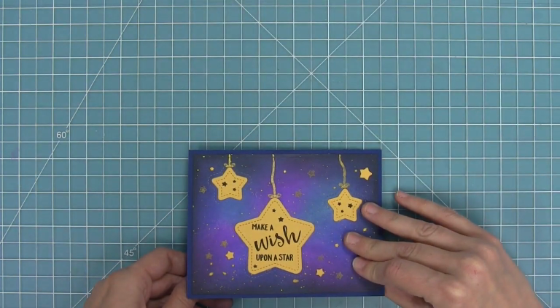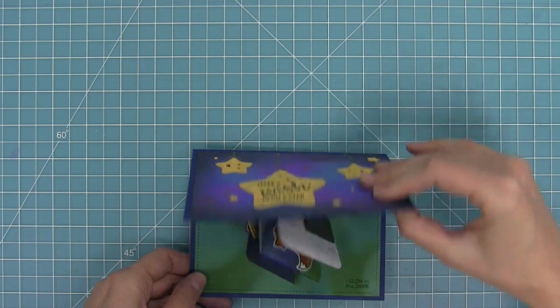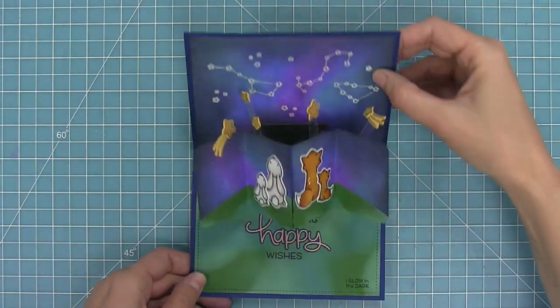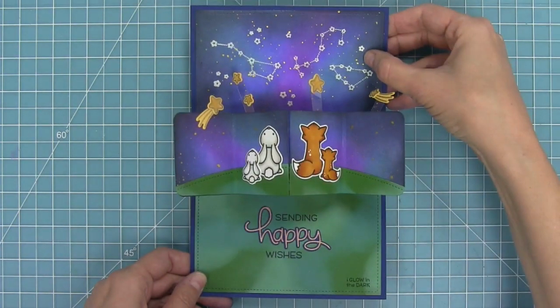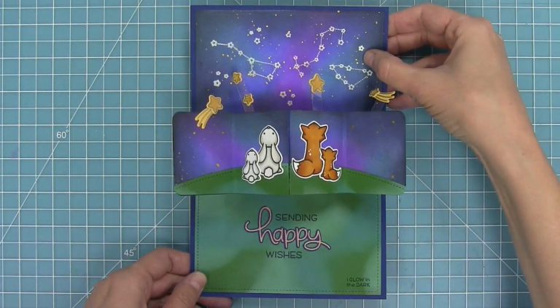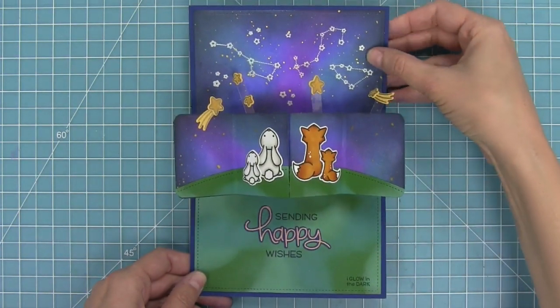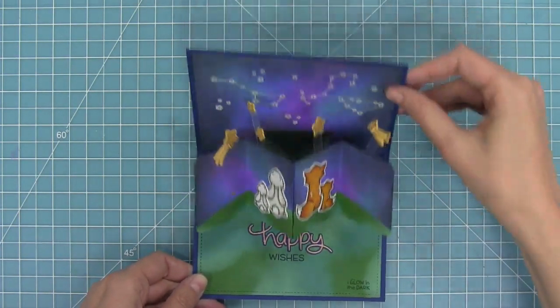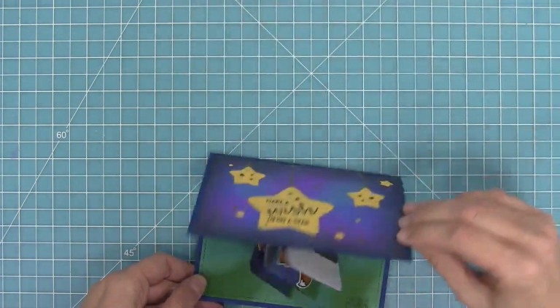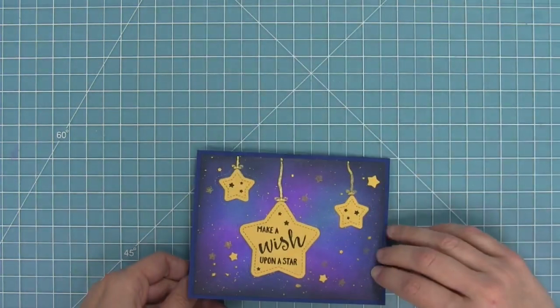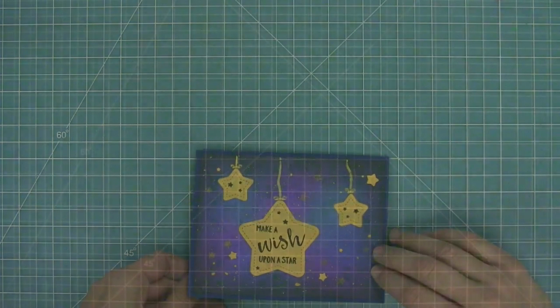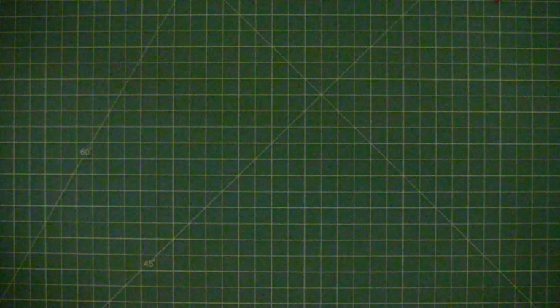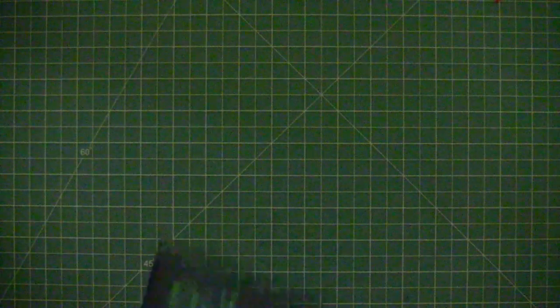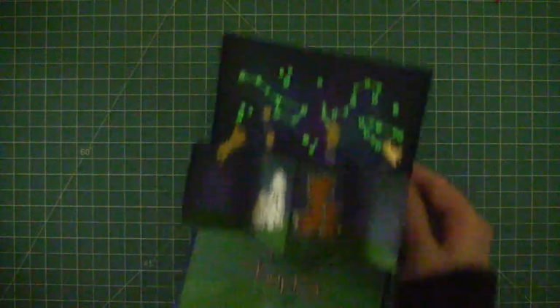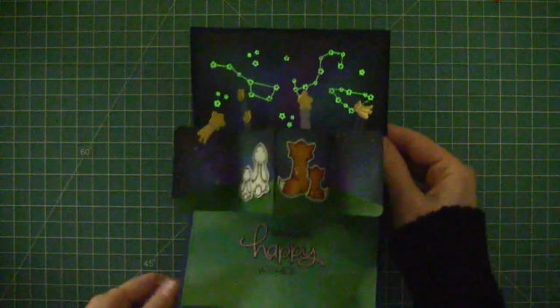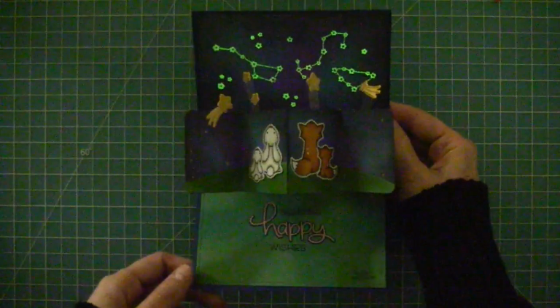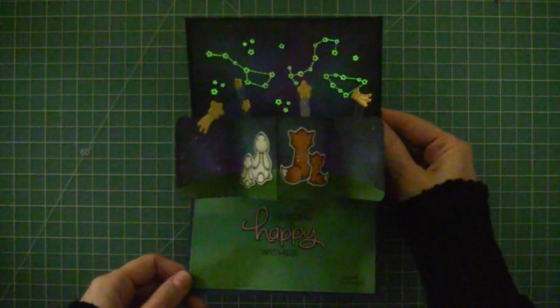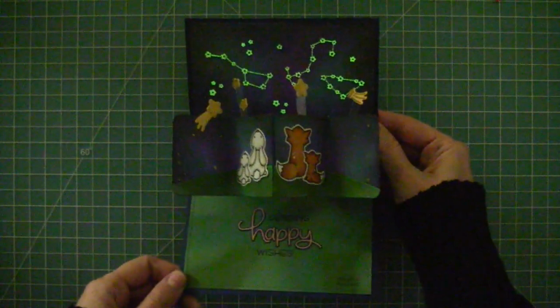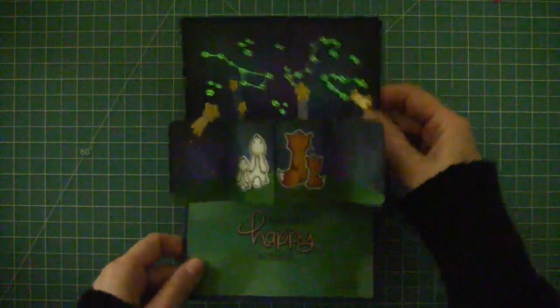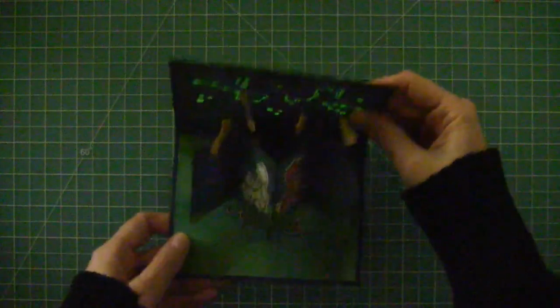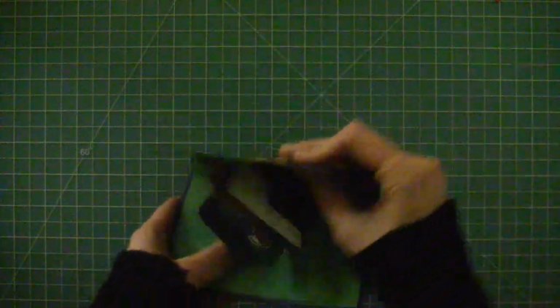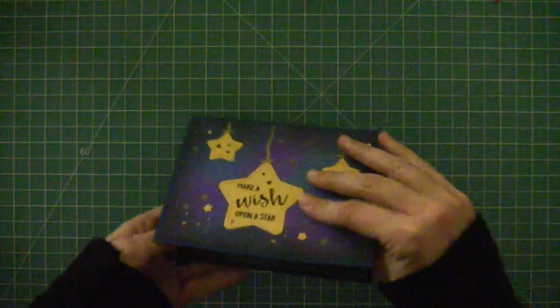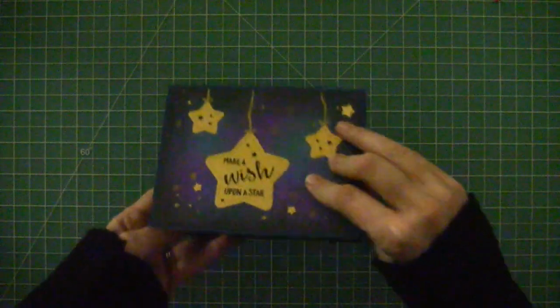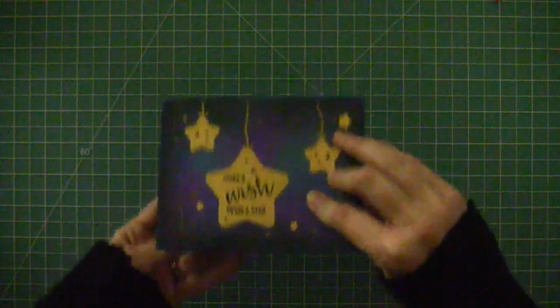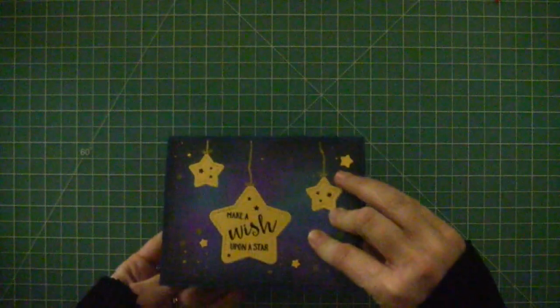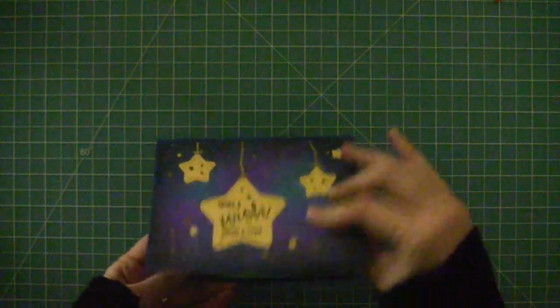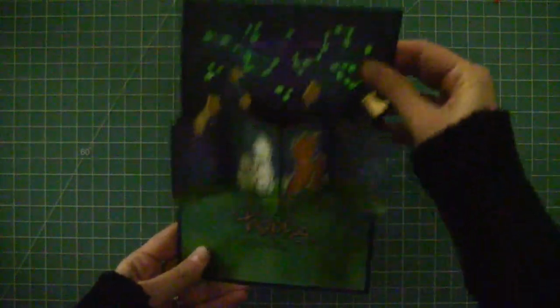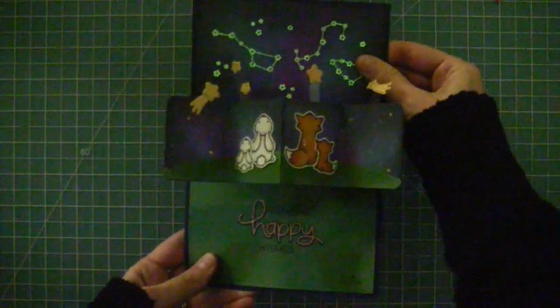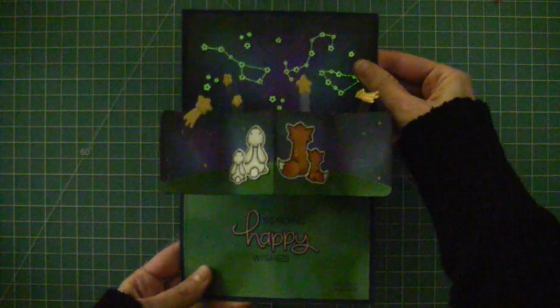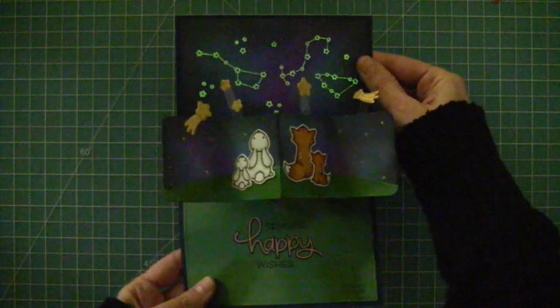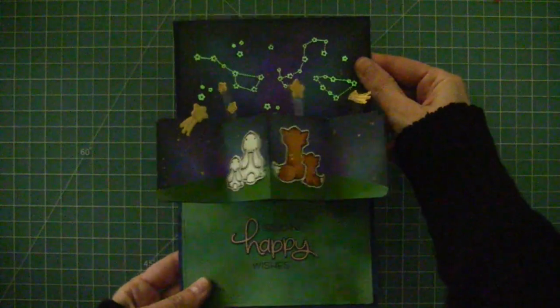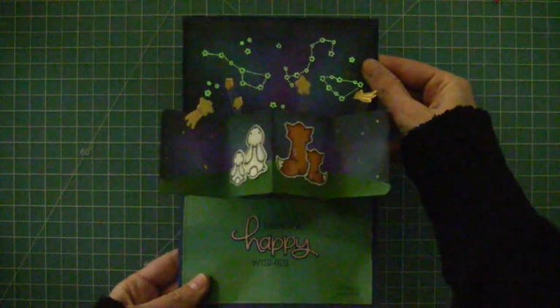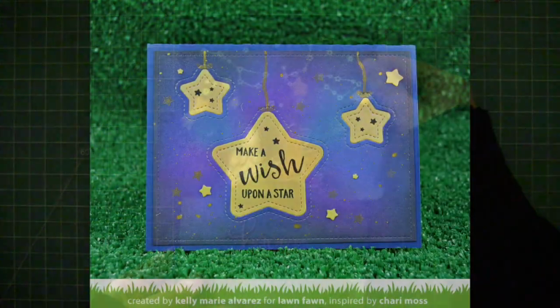Of course it glows in the dark — excuse the bad quality because I had to turn off the lights, but how cool is that? It's like quadruple interactive at this point and it's just so much fun — it makes me smile.